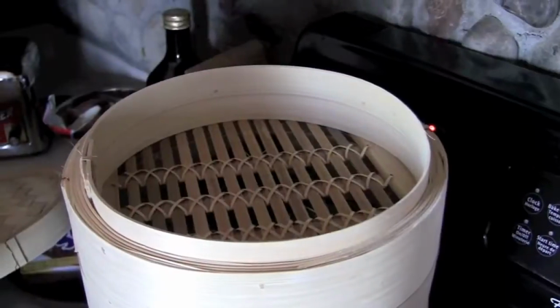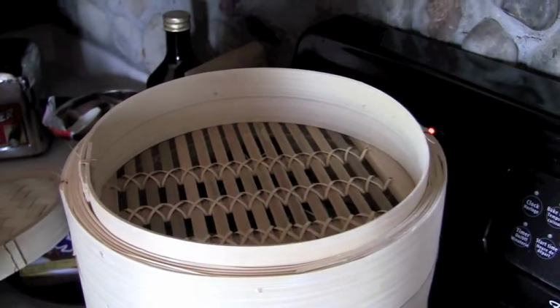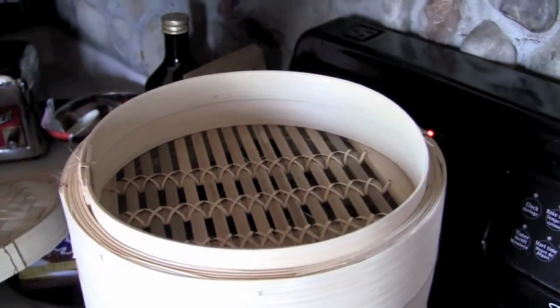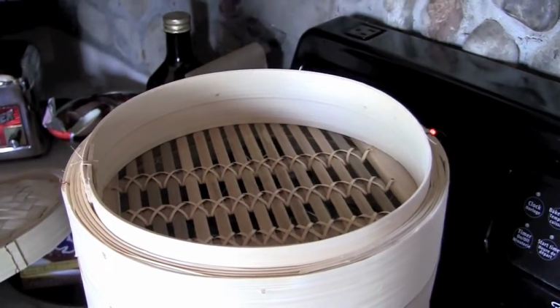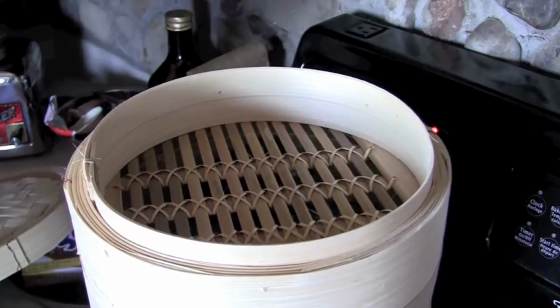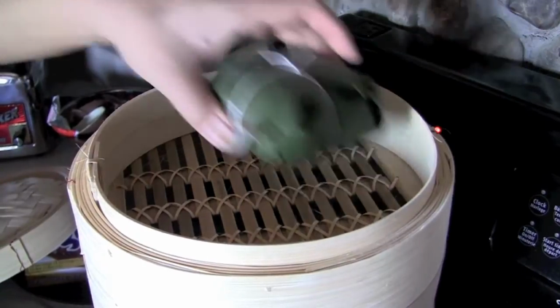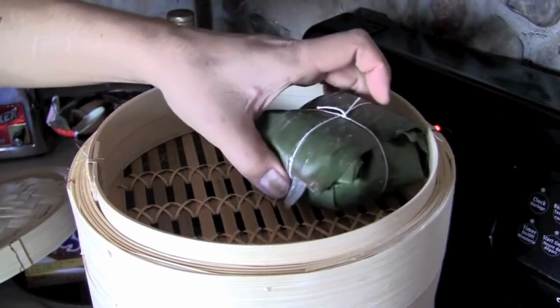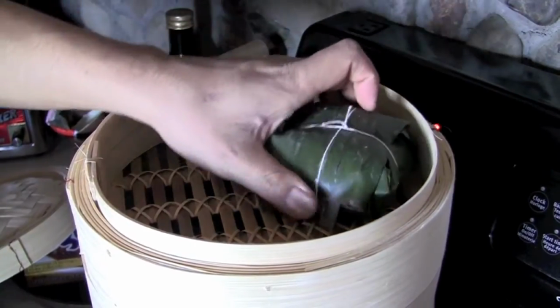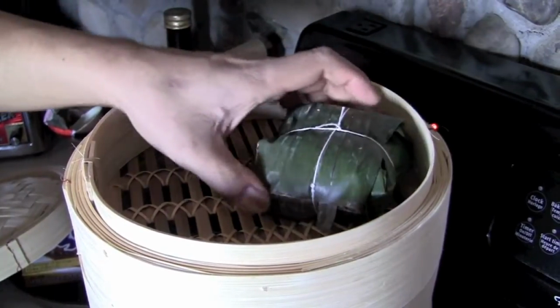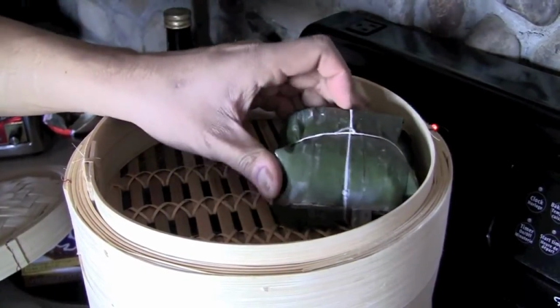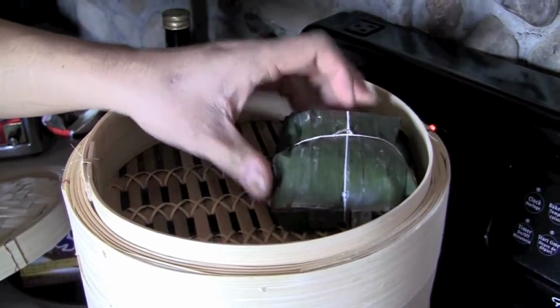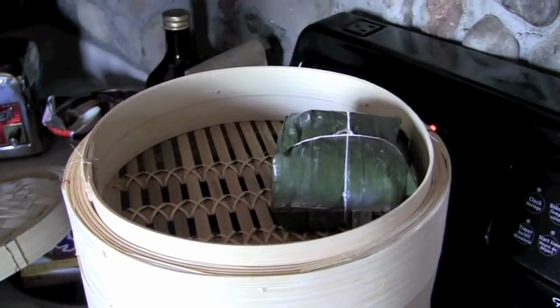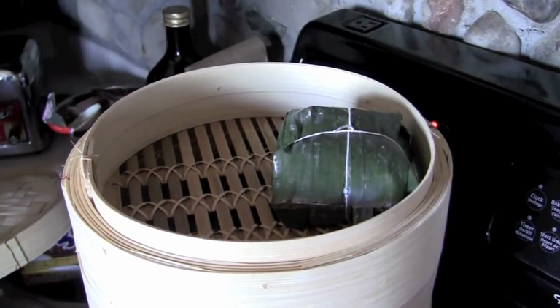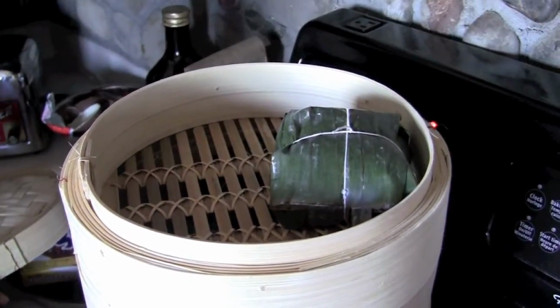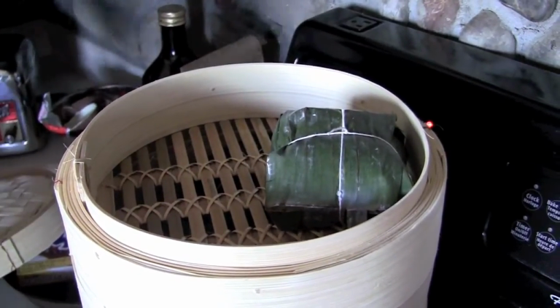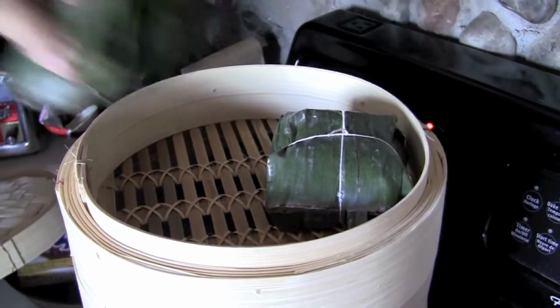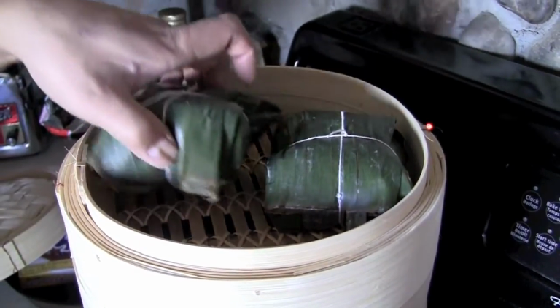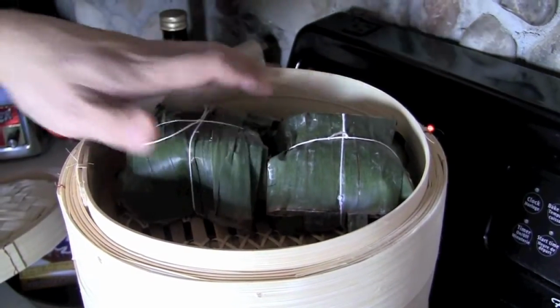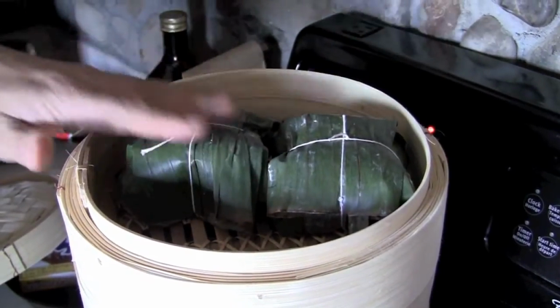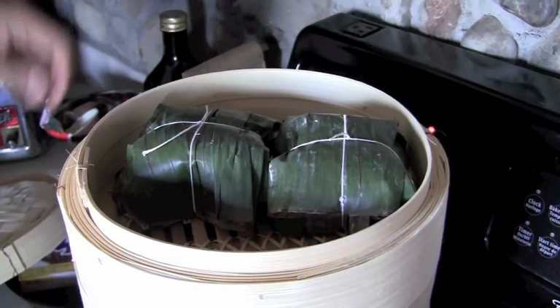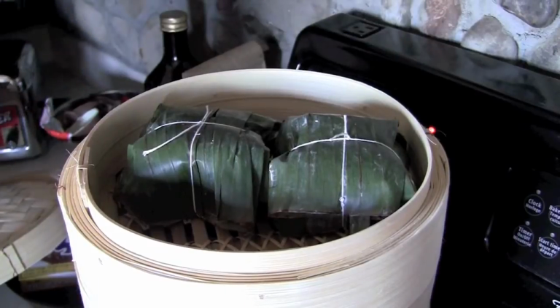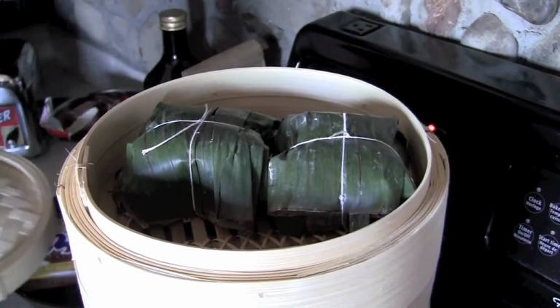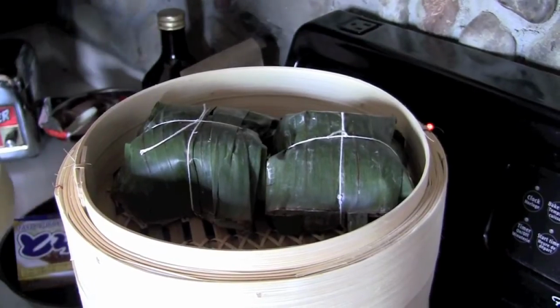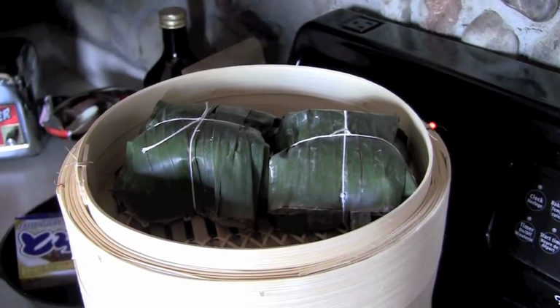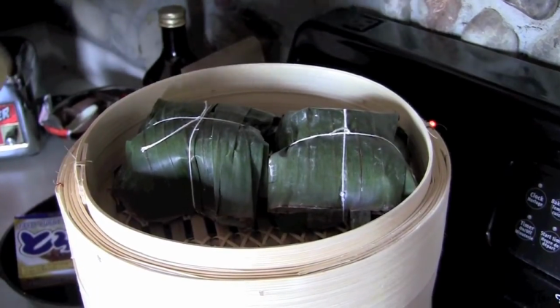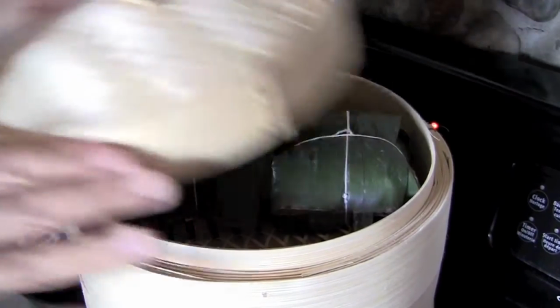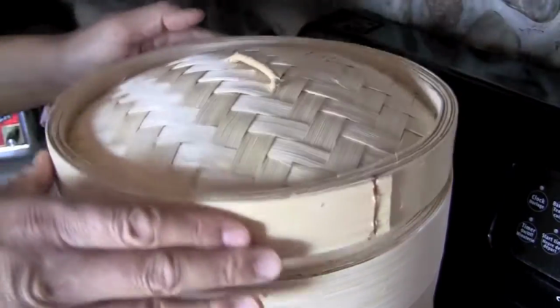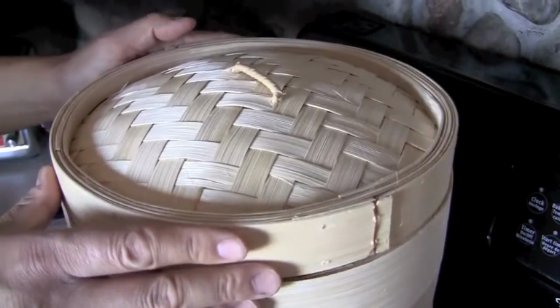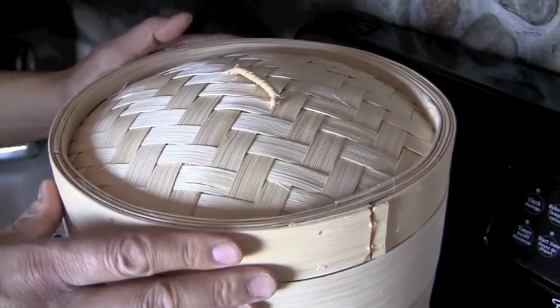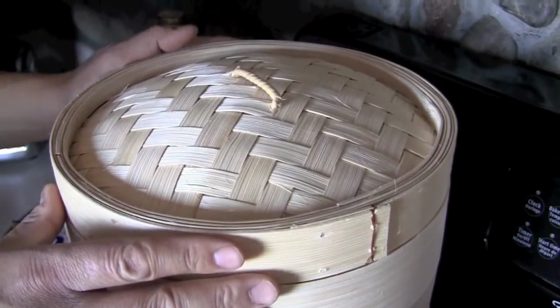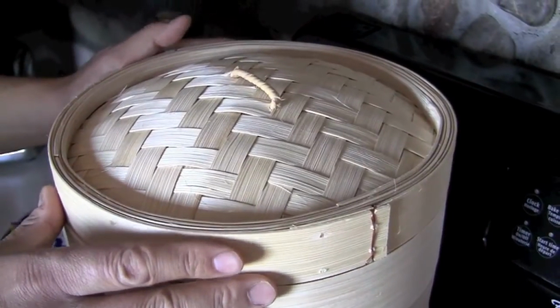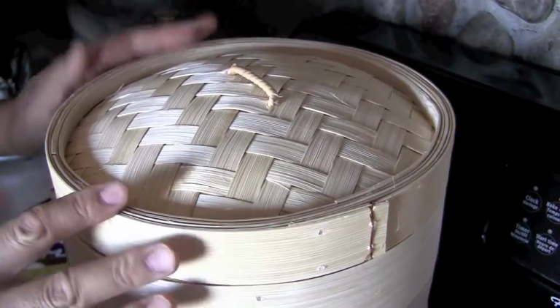Okay, now once our packets are assembled we're gonna put them in the steamer and cook them for about three hours. Now because of the time they take, we typically make a lot of these at once. This is why these things are so great for special occasions.